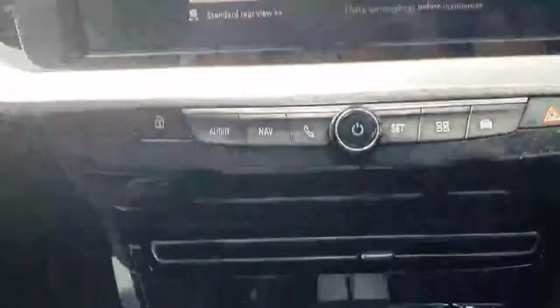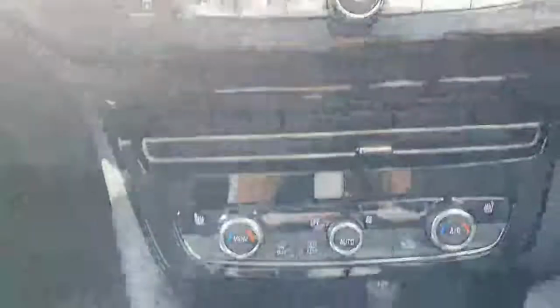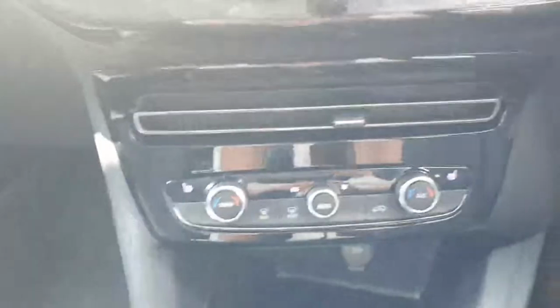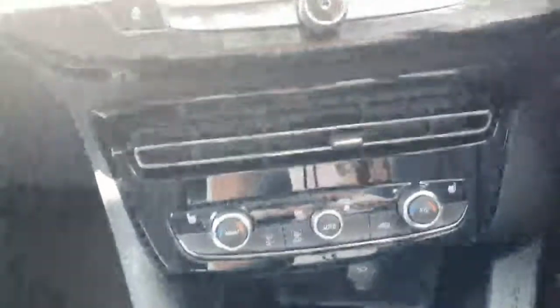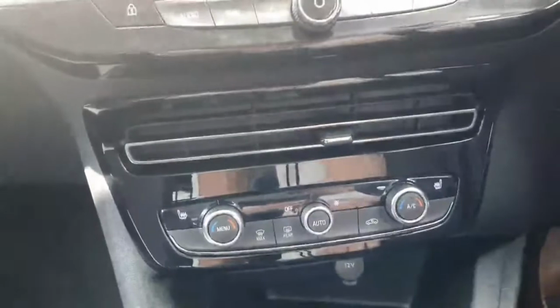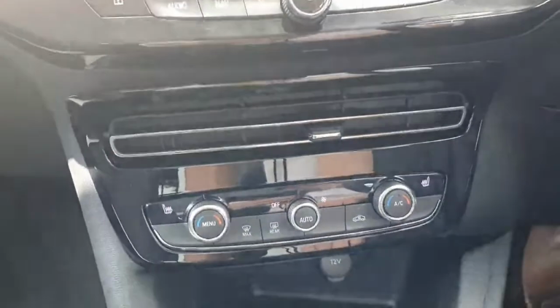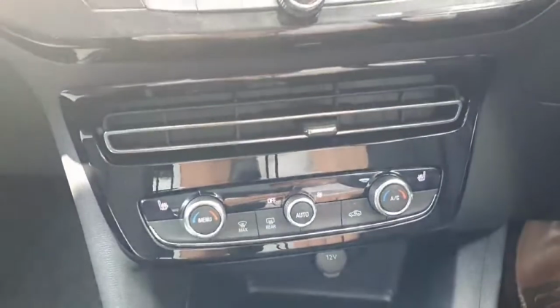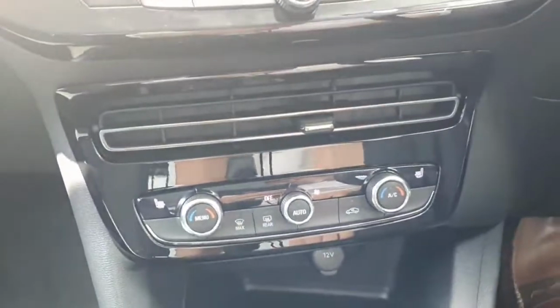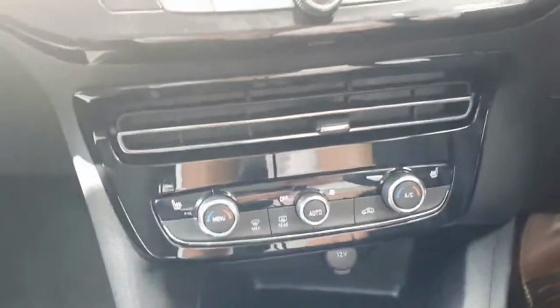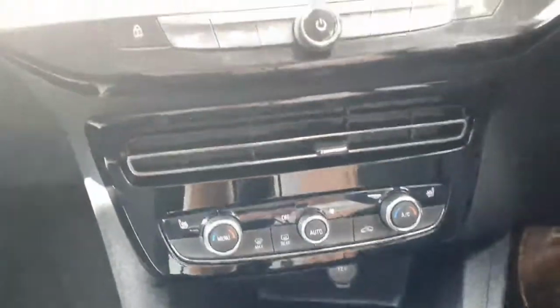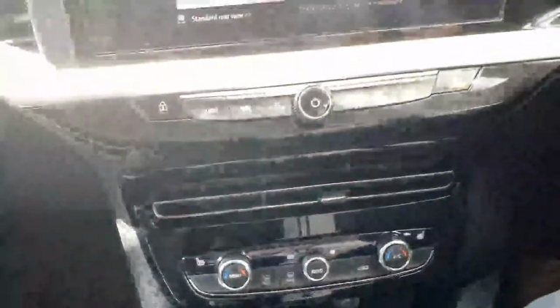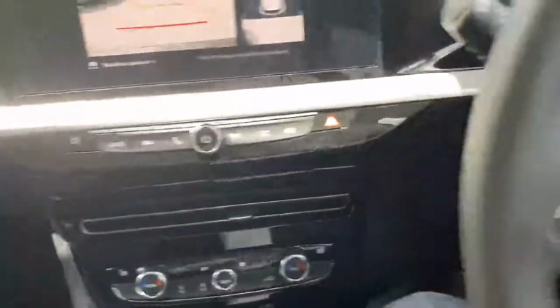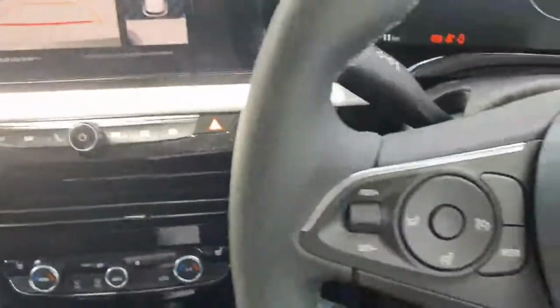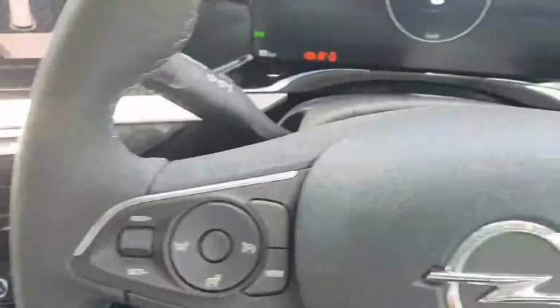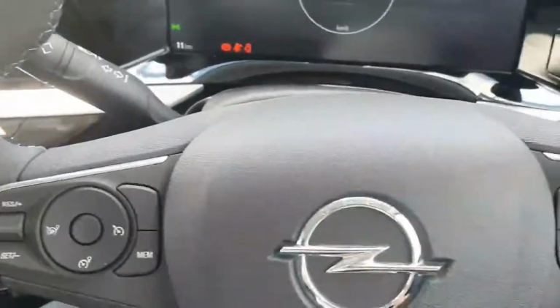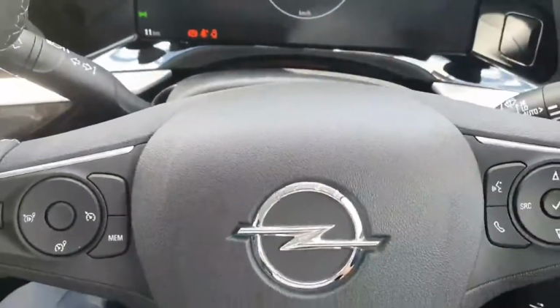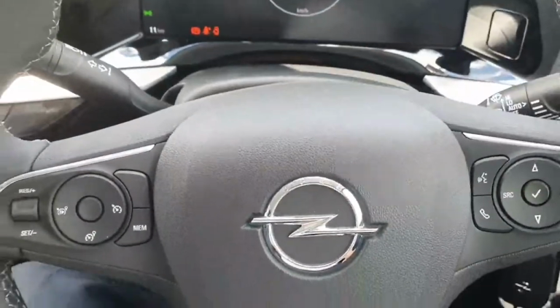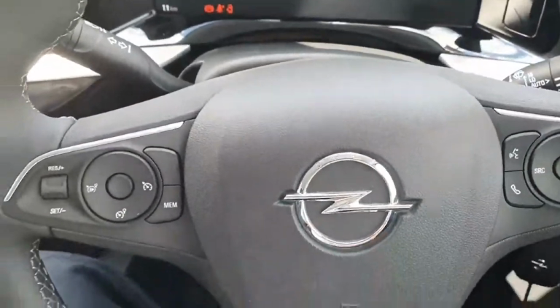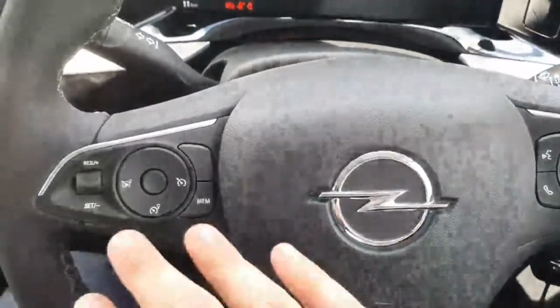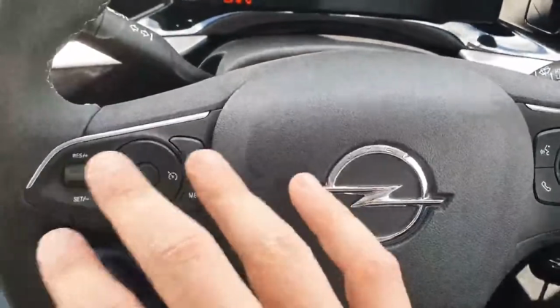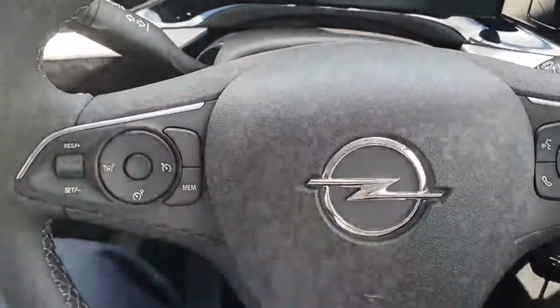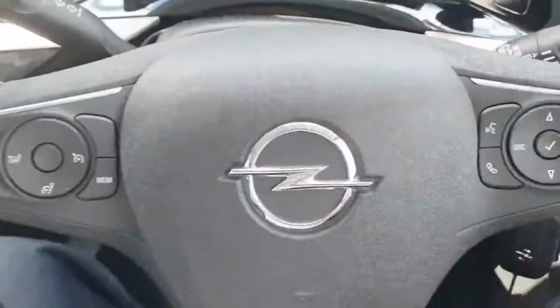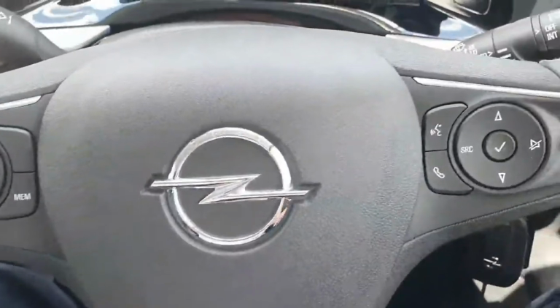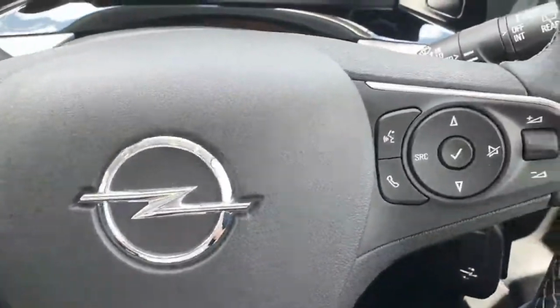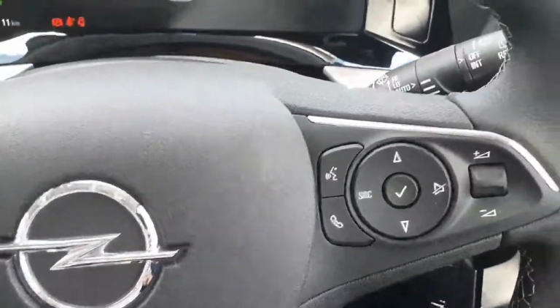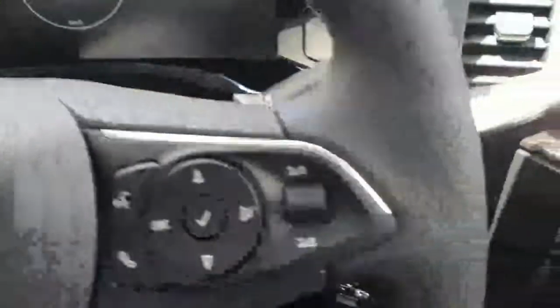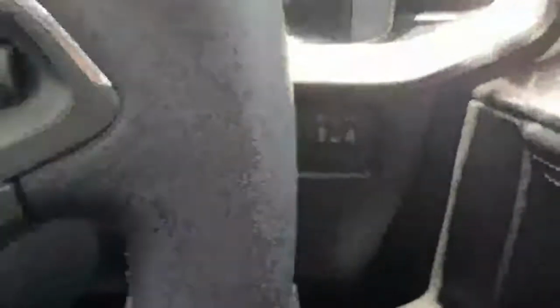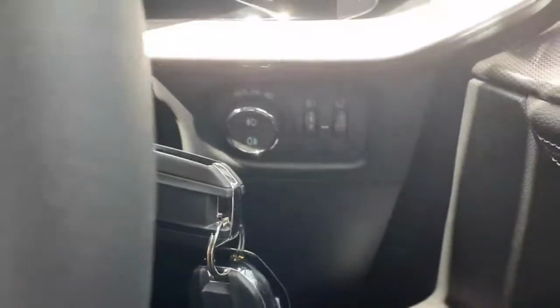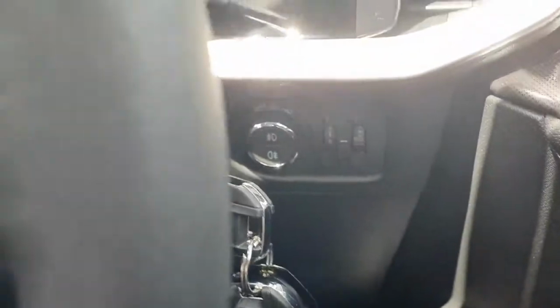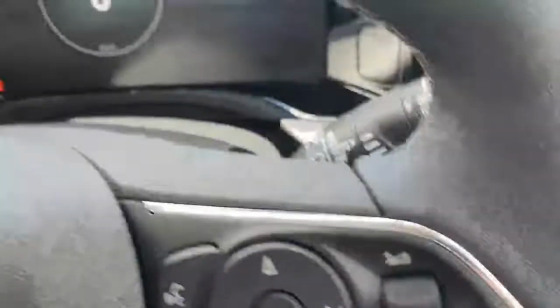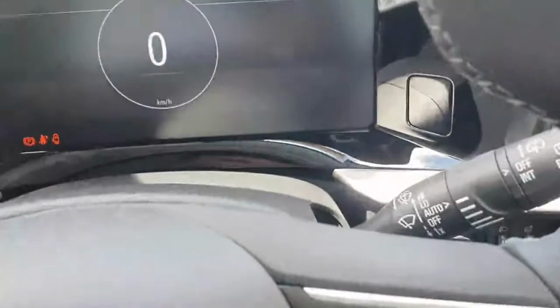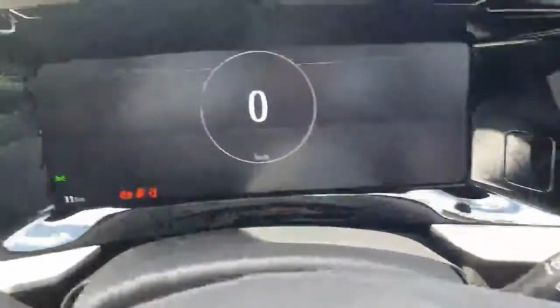Down below you have your climate control with air conditioning, and you also get front heated seats. Moving across, there's a lovely multi-function steering wheel with cruise control and speed limiter, all your telephone and radar controls, as well as automatic lights and automatic wipers.